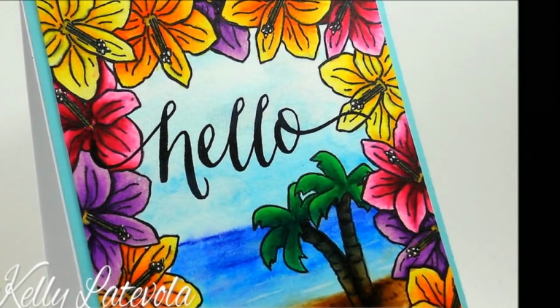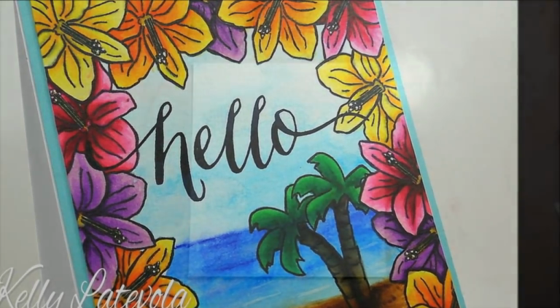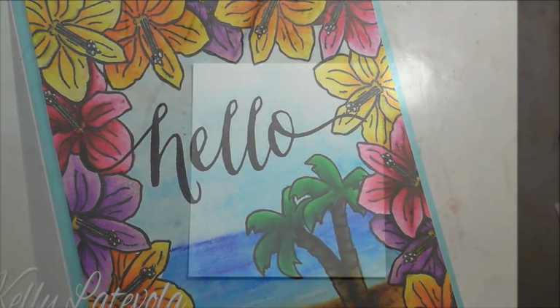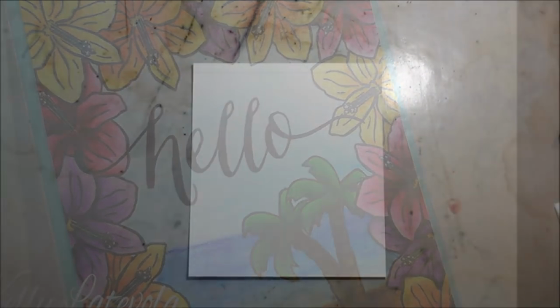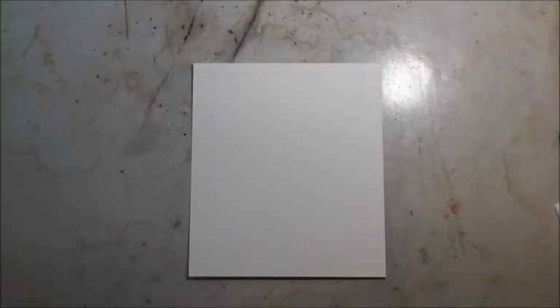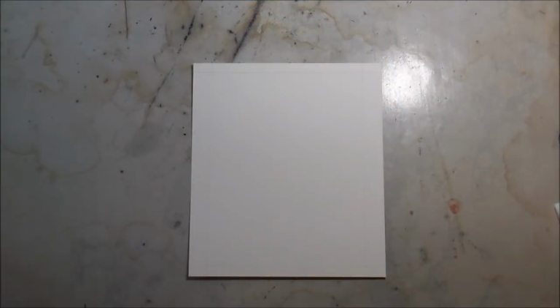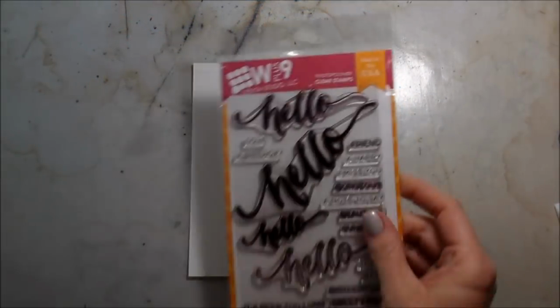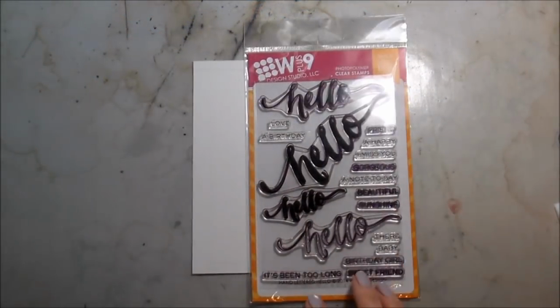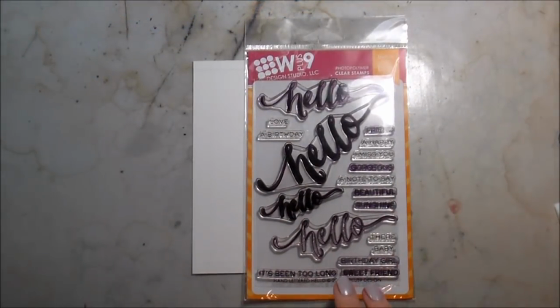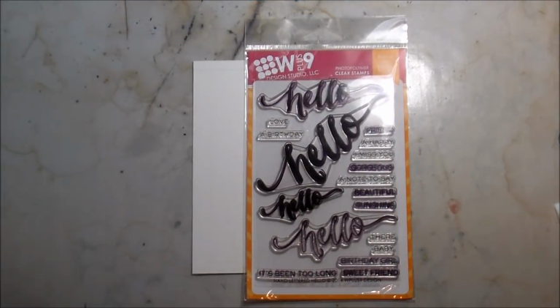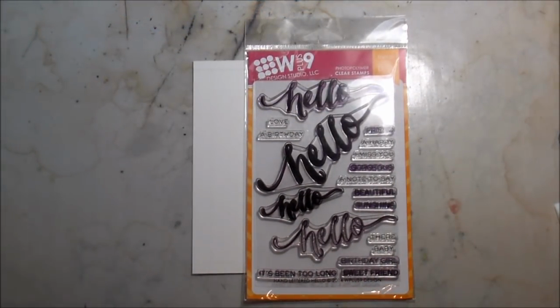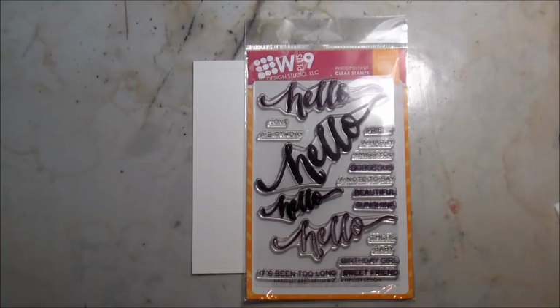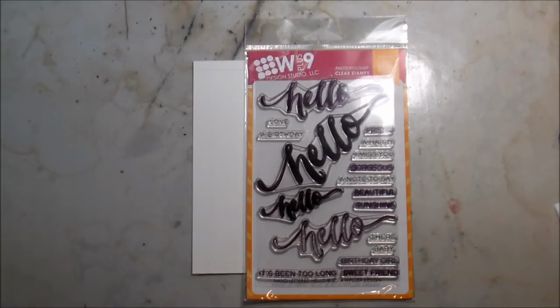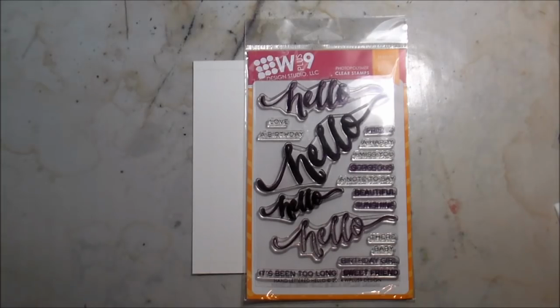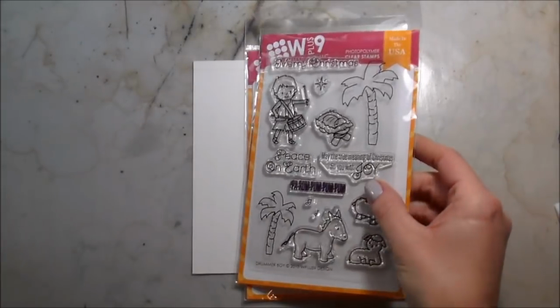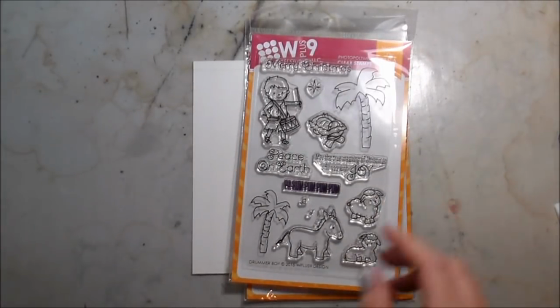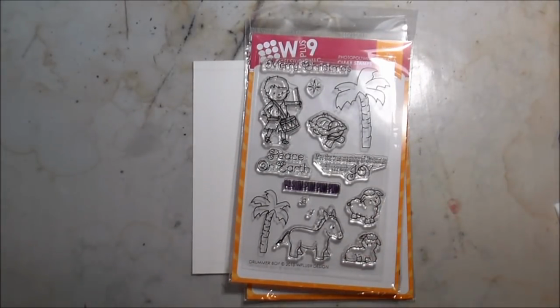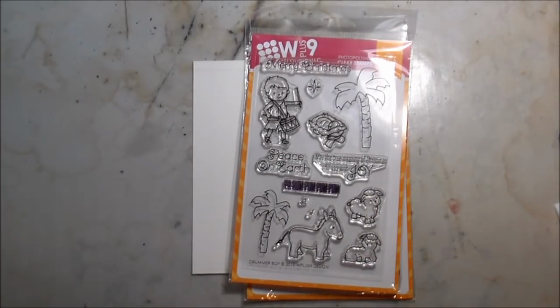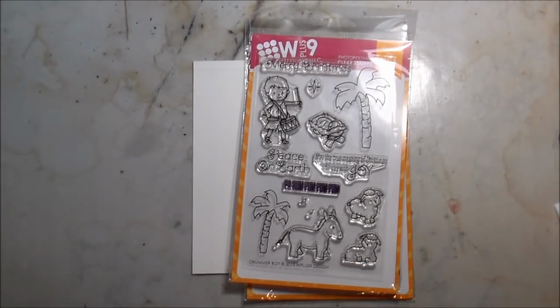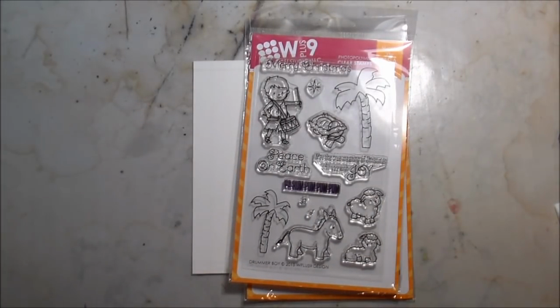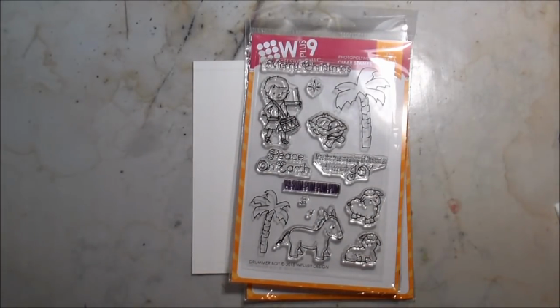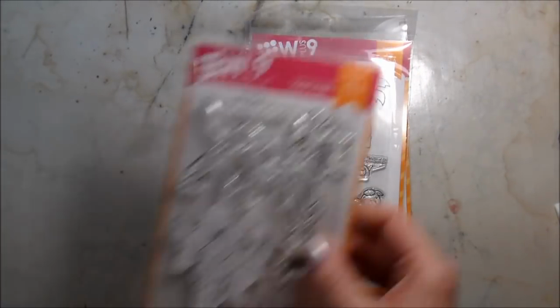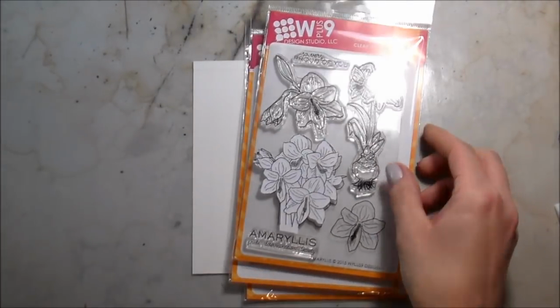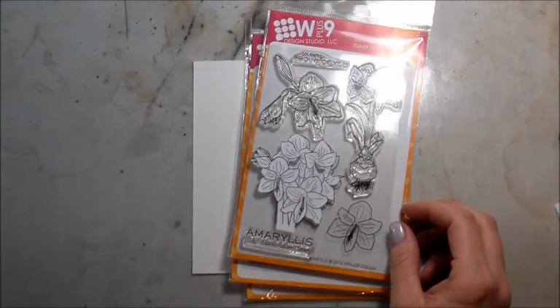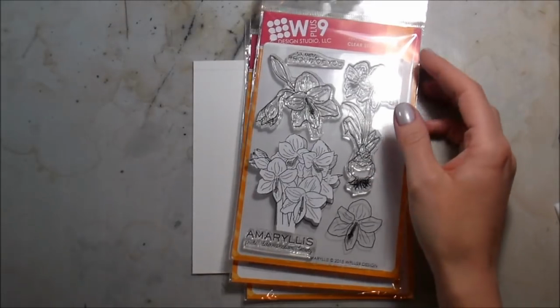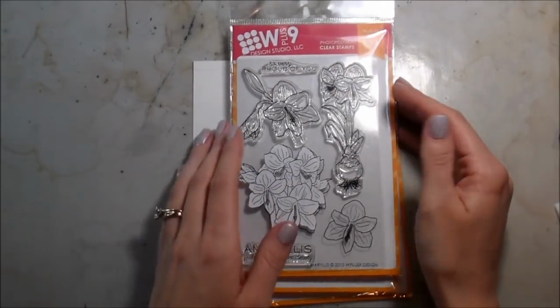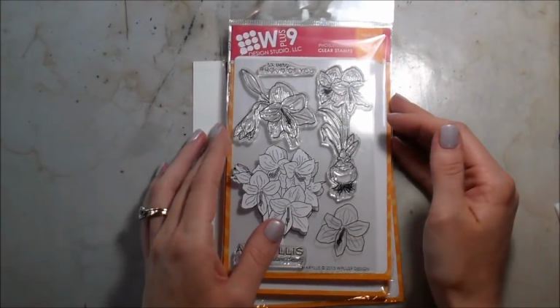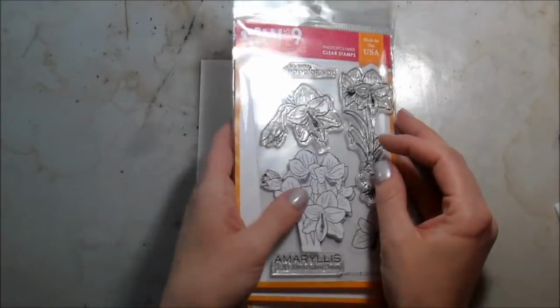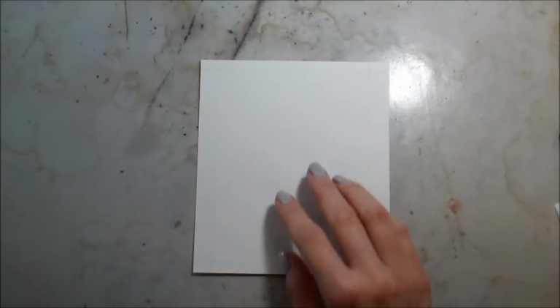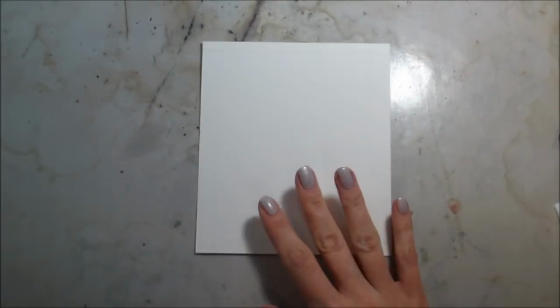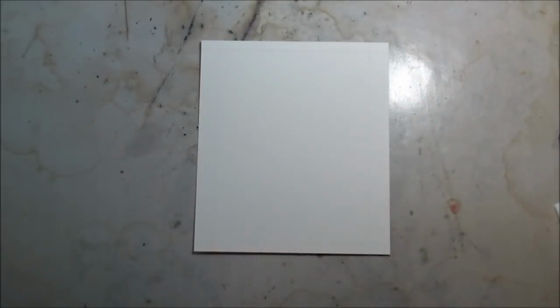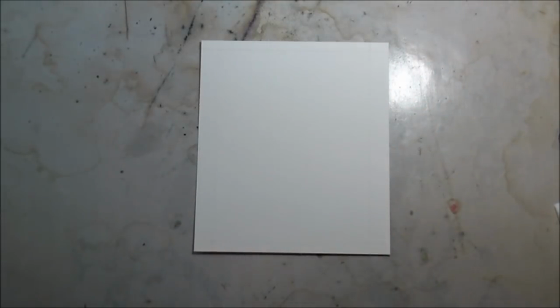Hi guys, it's Kelly and I am back with another video for my Casing Genius series. Today we're going to be using some WPlus9 products. This is Hand Lettered Hello, this is the Drummer Boy set which is actually a Christmas set, and then the Amaryllis. We're not using it for Christmas —